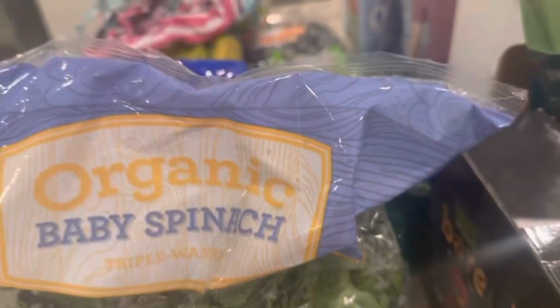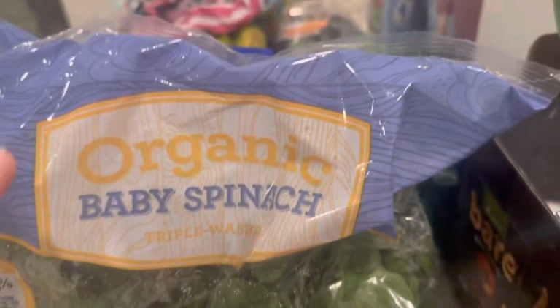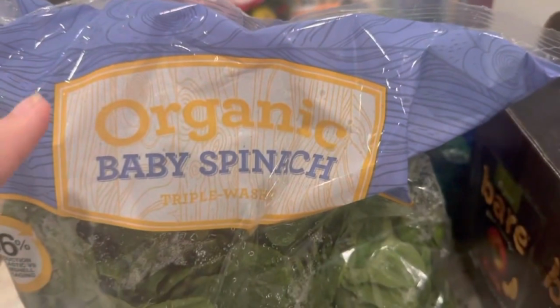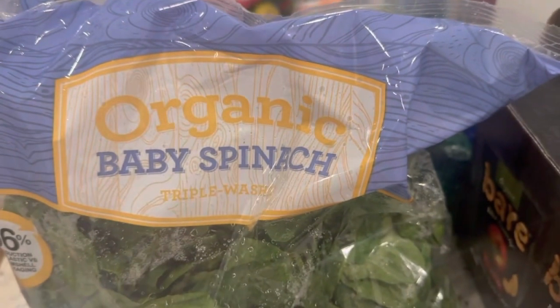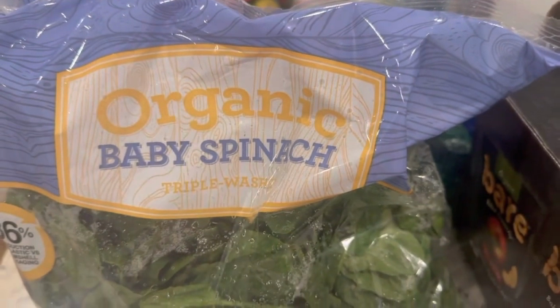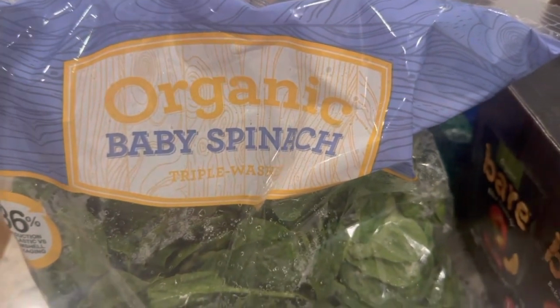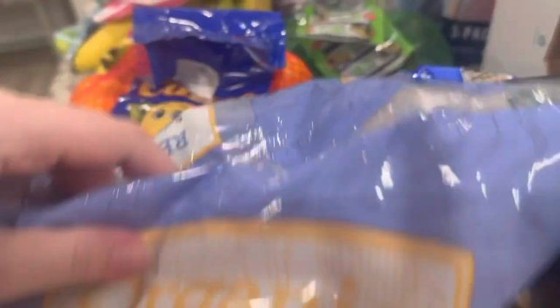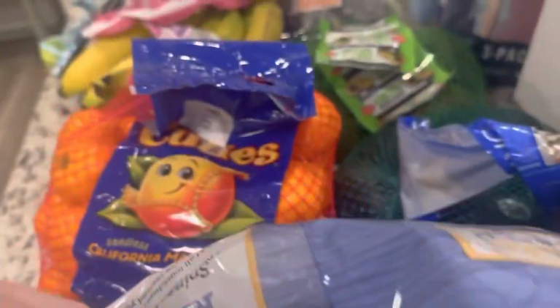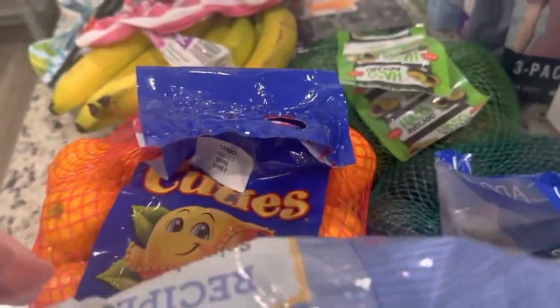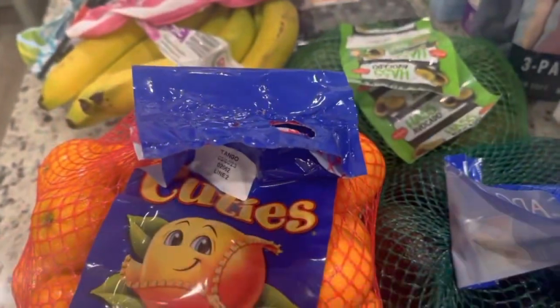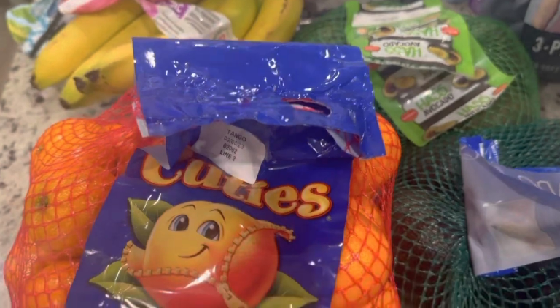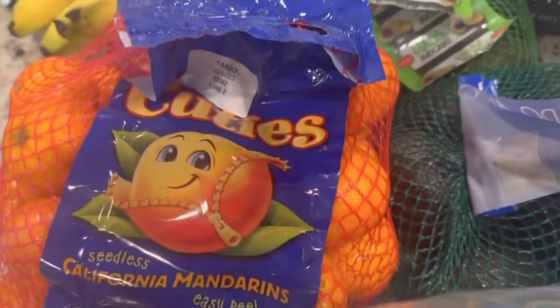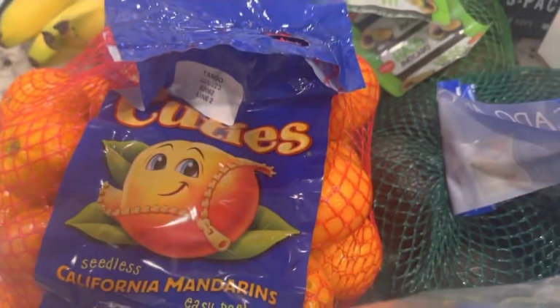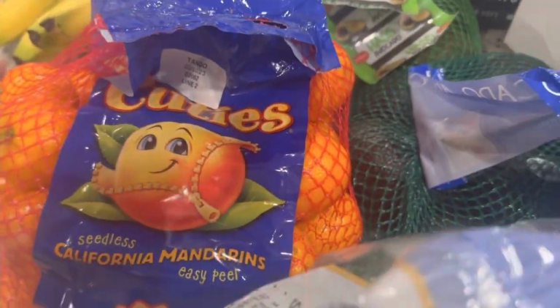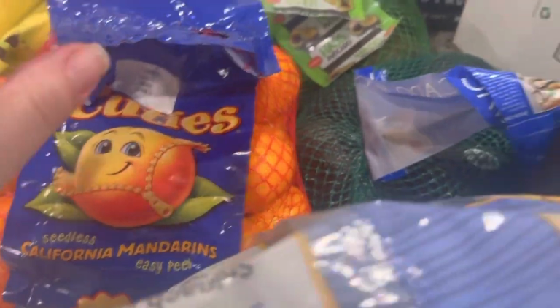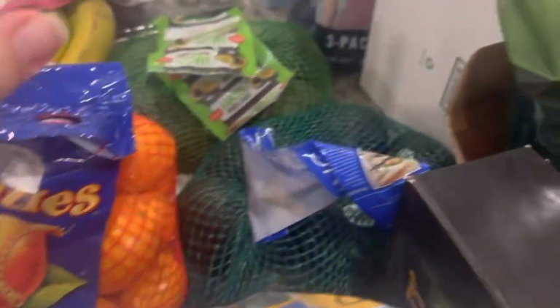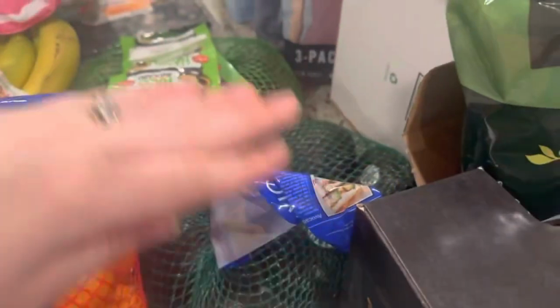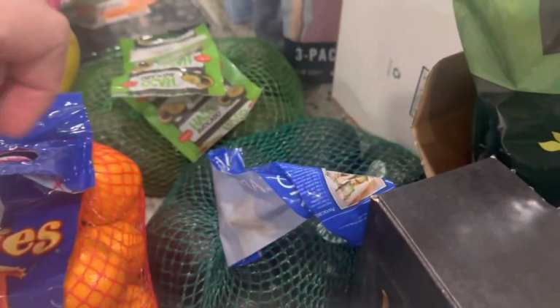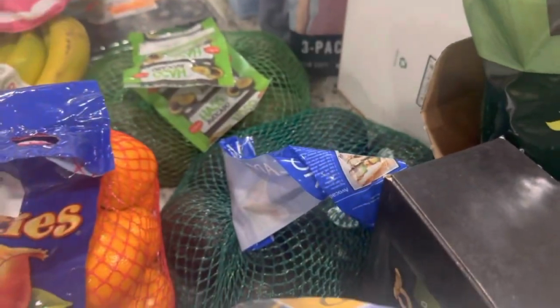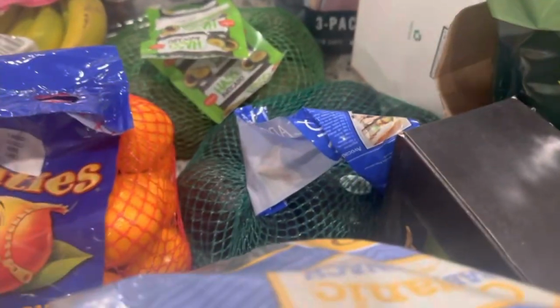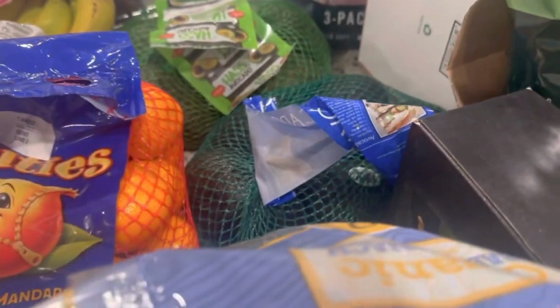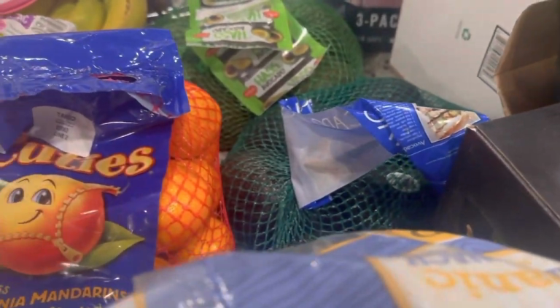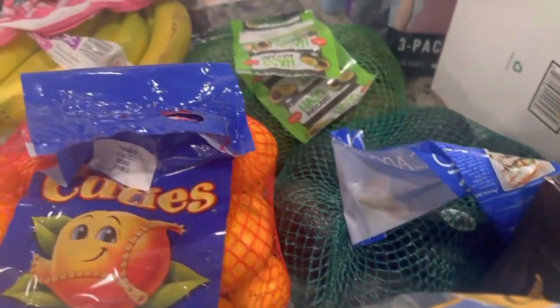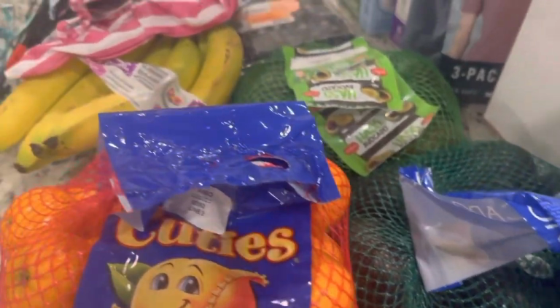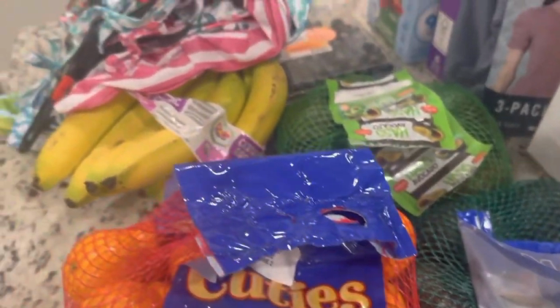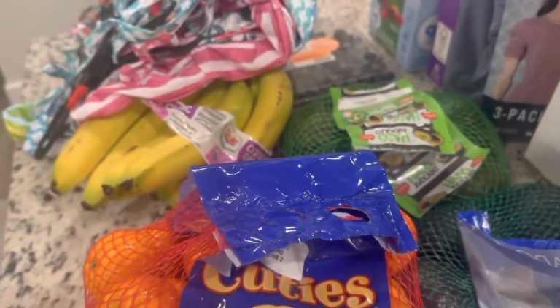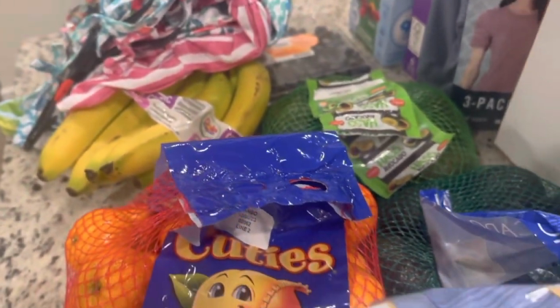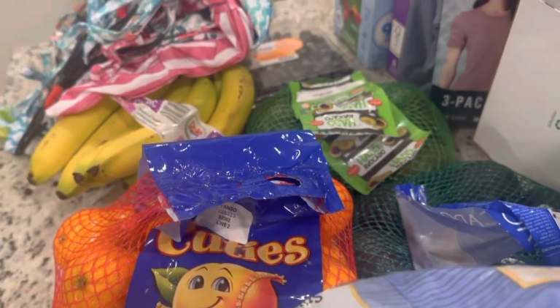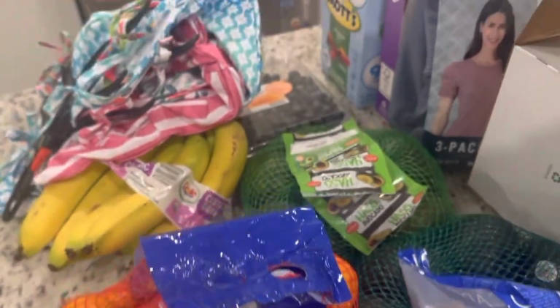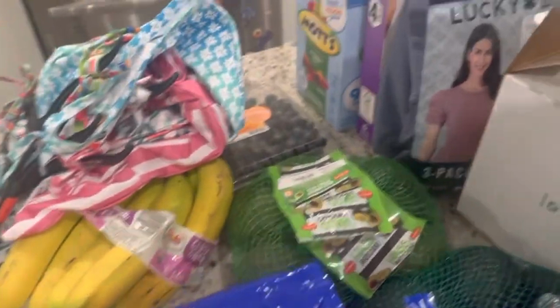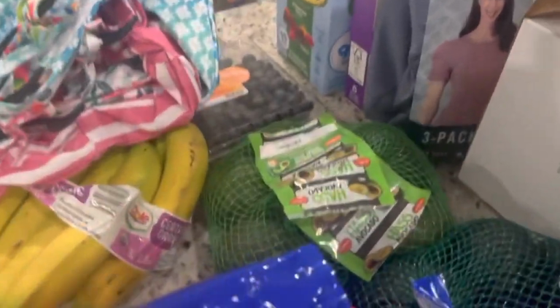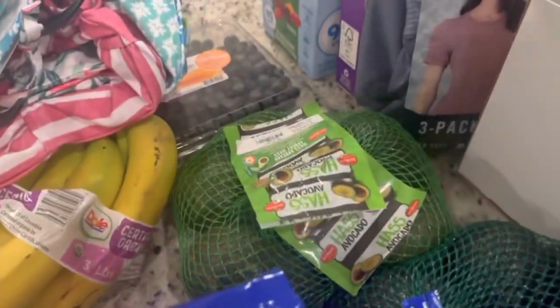I got some organic spinach, some cuties — my kids love those — two things of avocados, bananas, and blueberries.